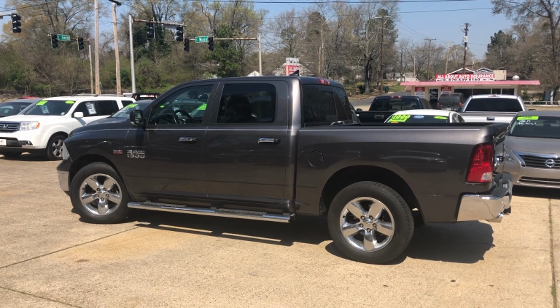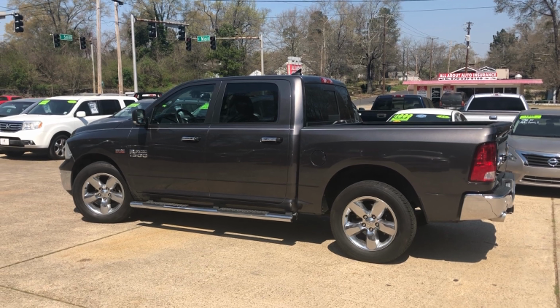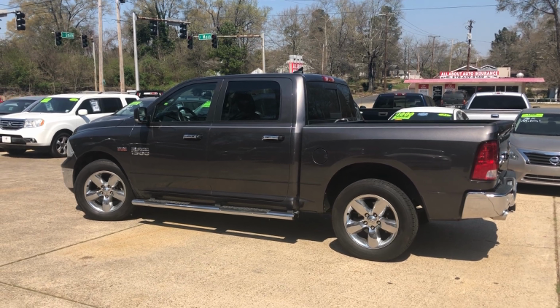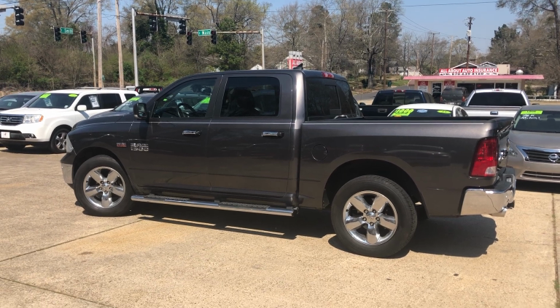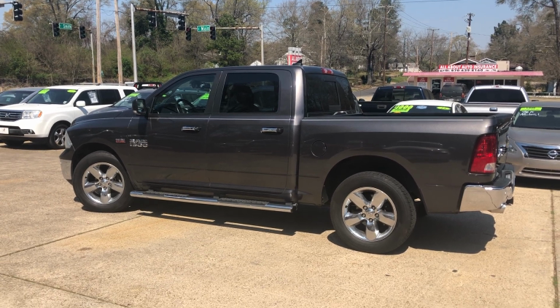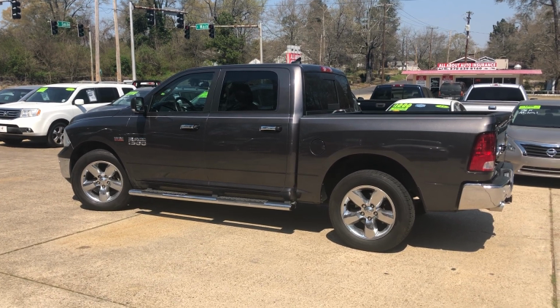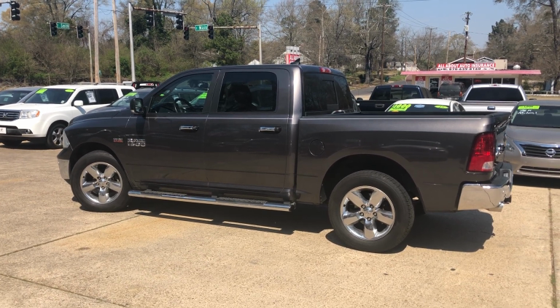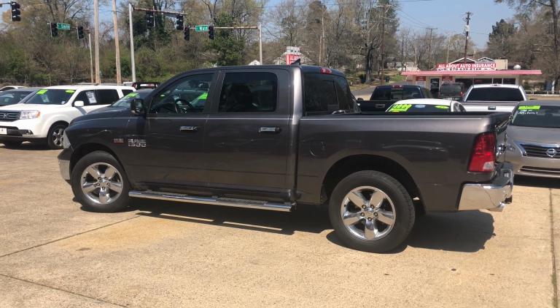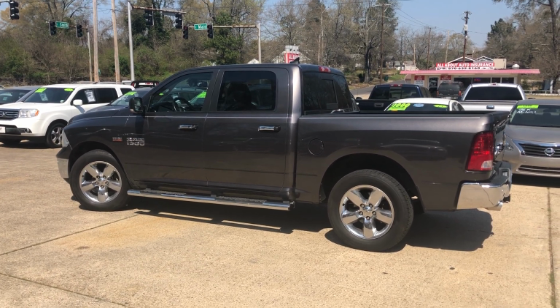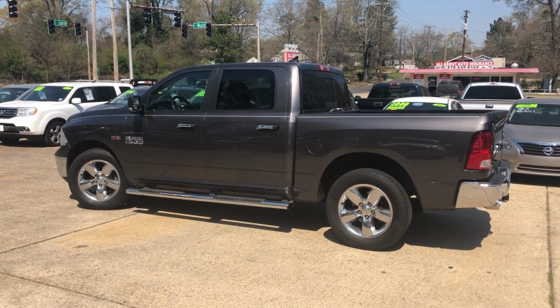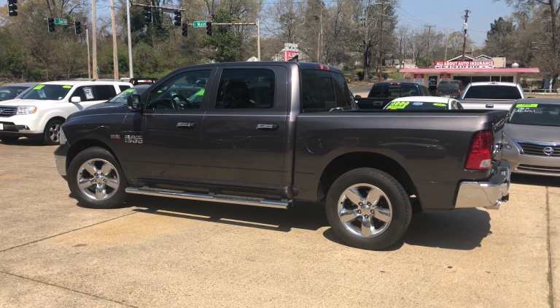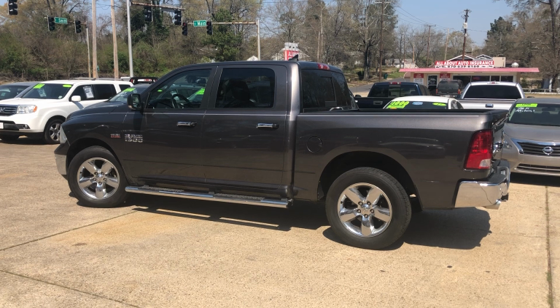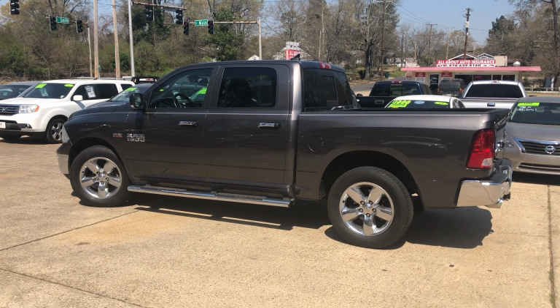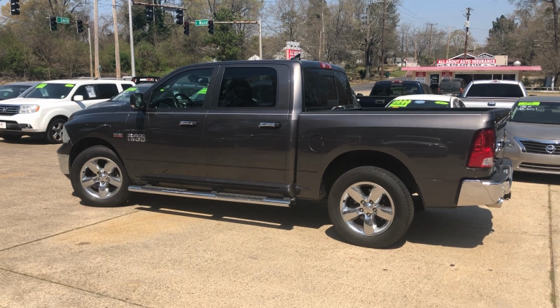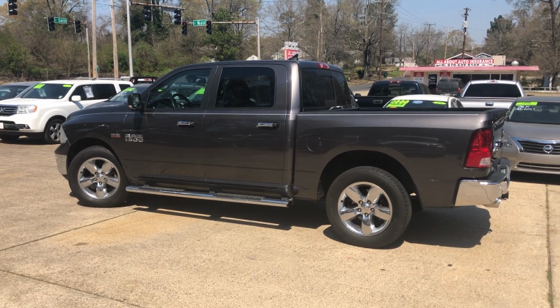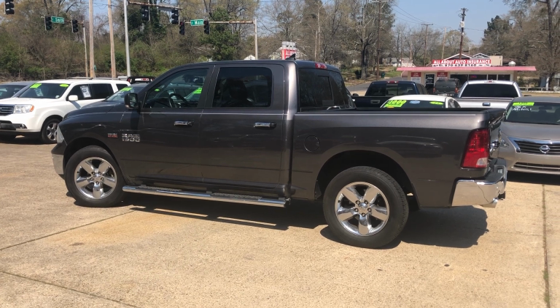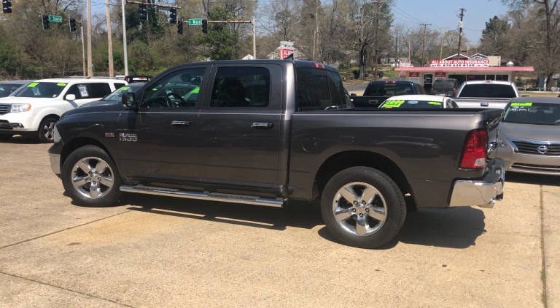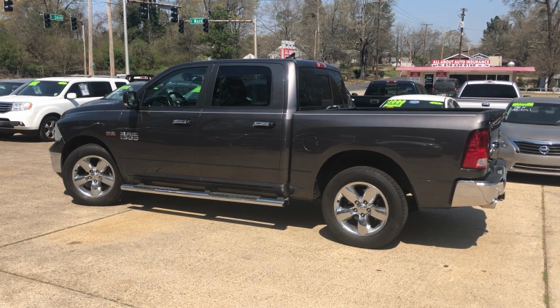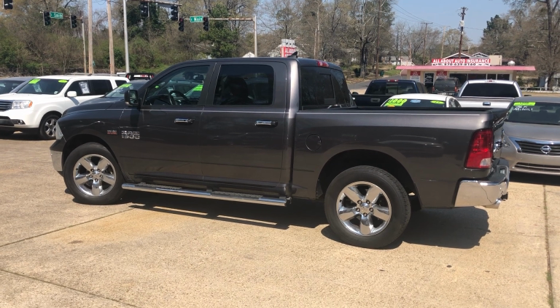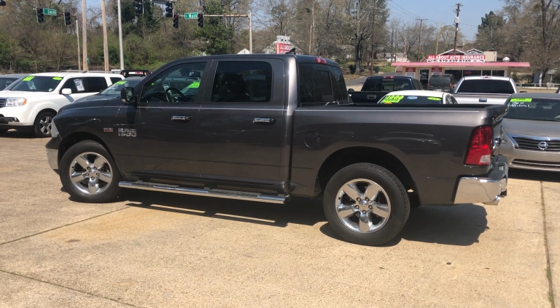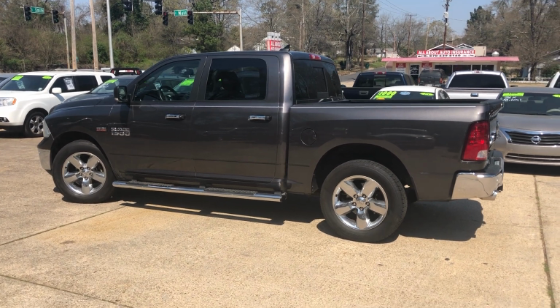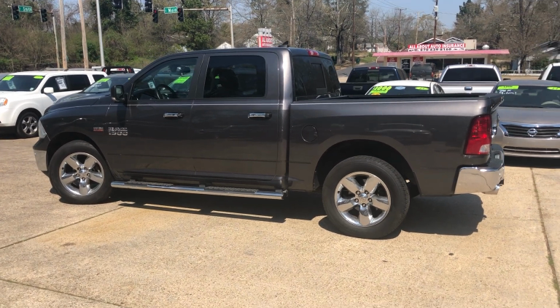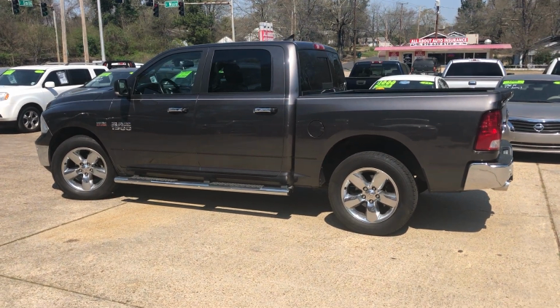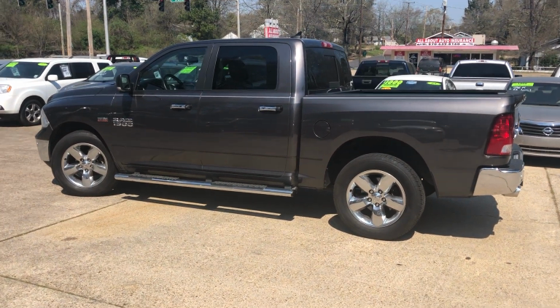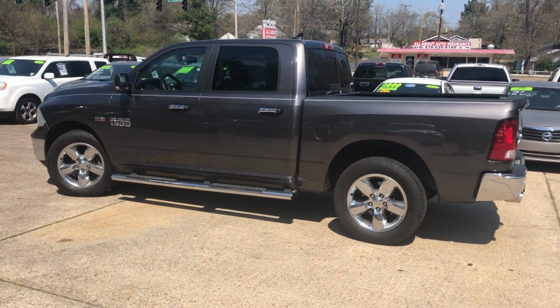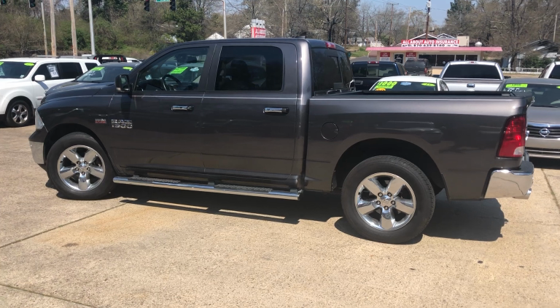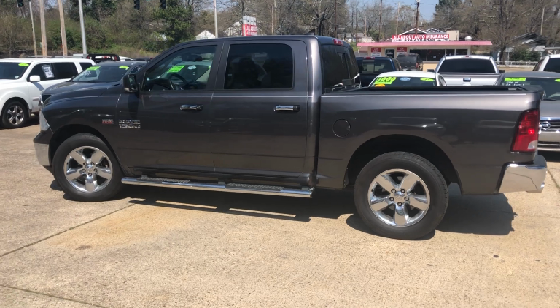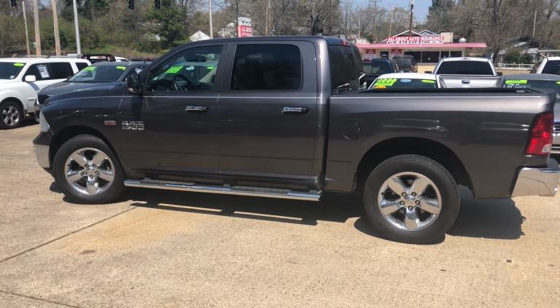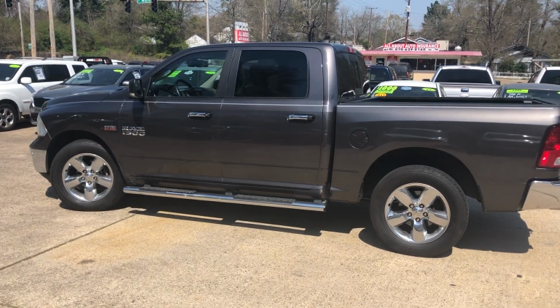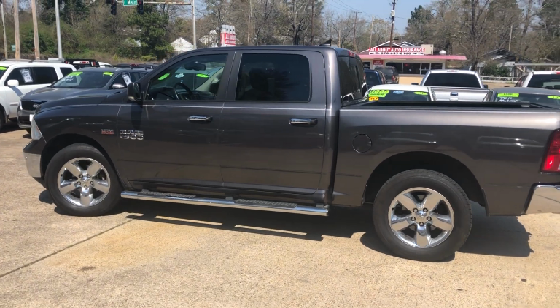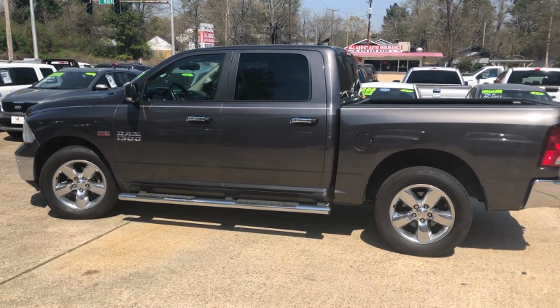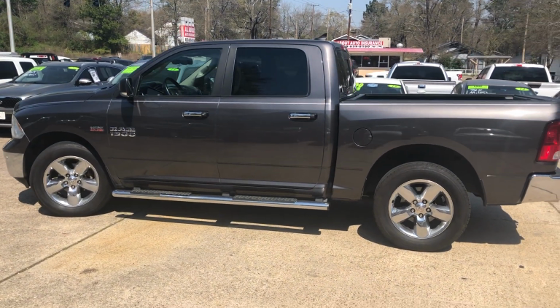It's Clay here down at Mallard Motors. Don't forget about our $100 credit challenge — if we can't get your credit approved on a new vehicle, we'll give you $100 in cash. Today we're looking at this 2015 Dodge Ram 1500.